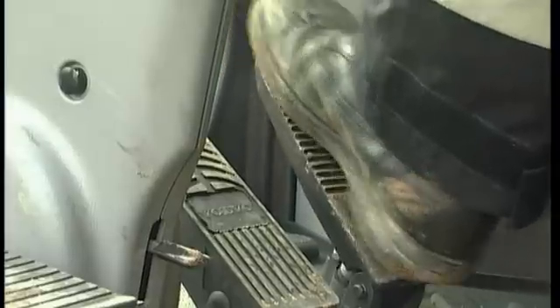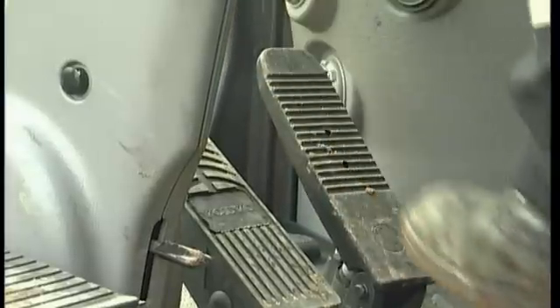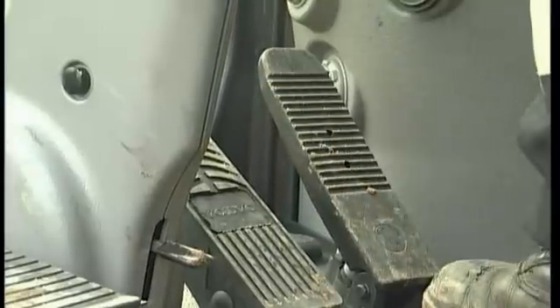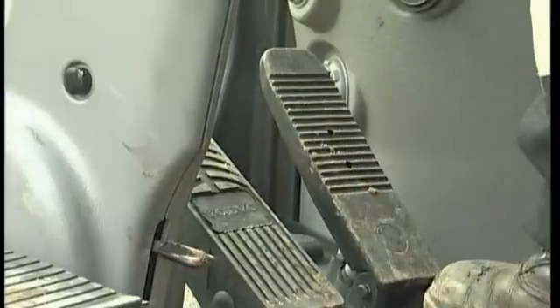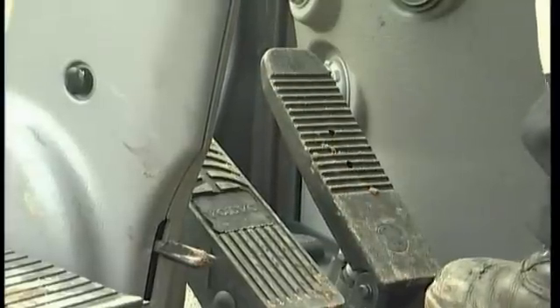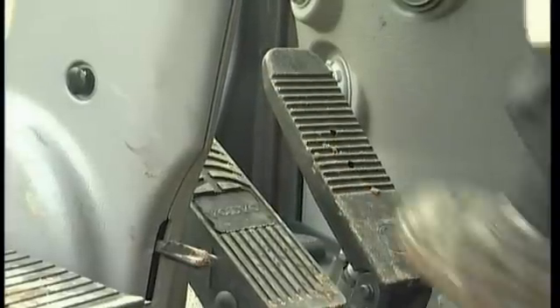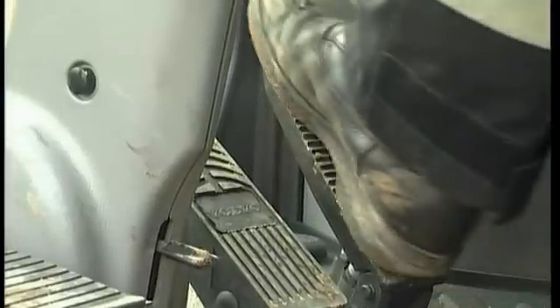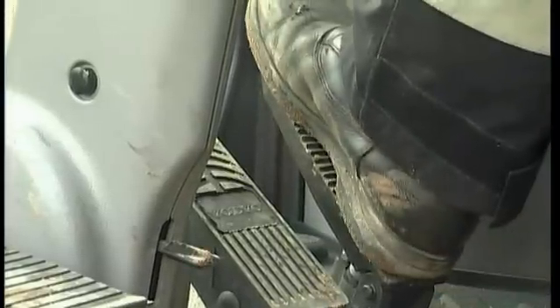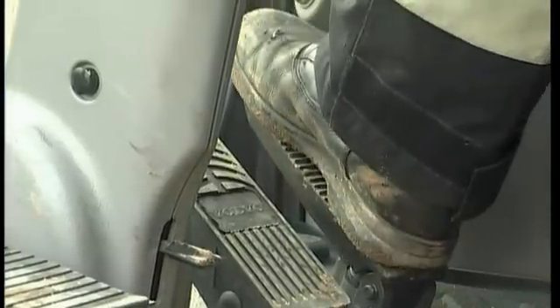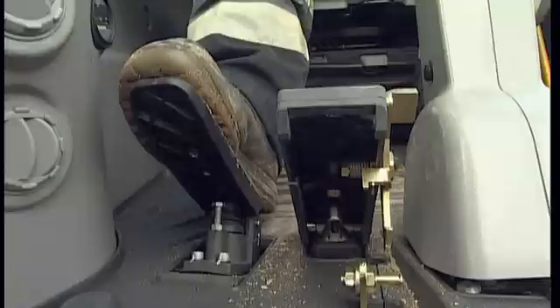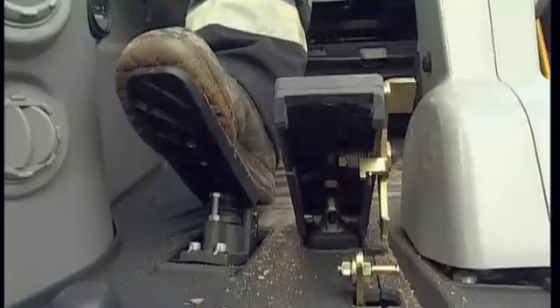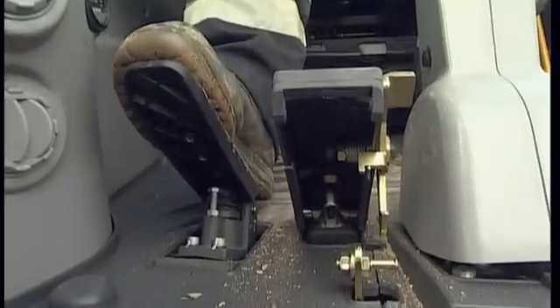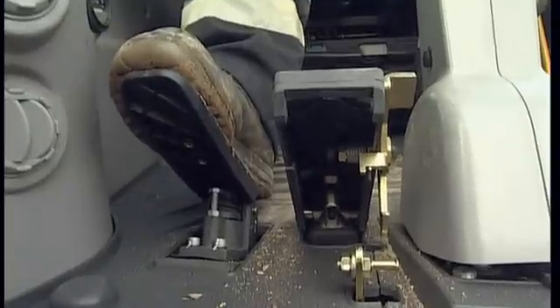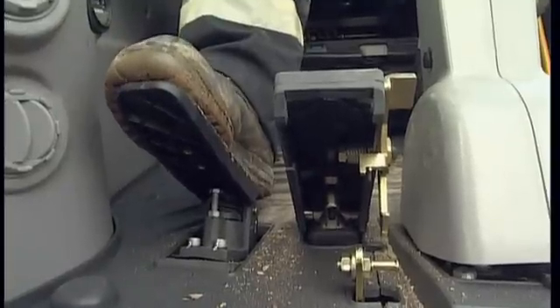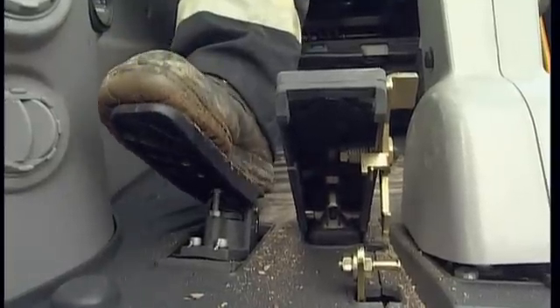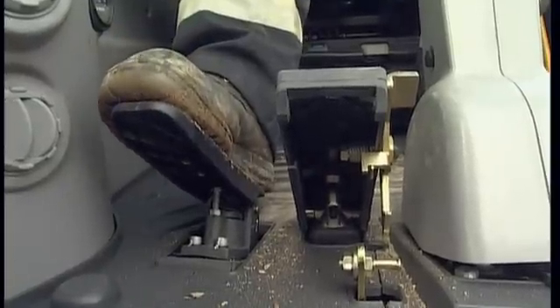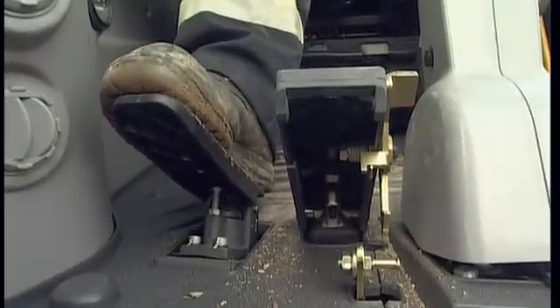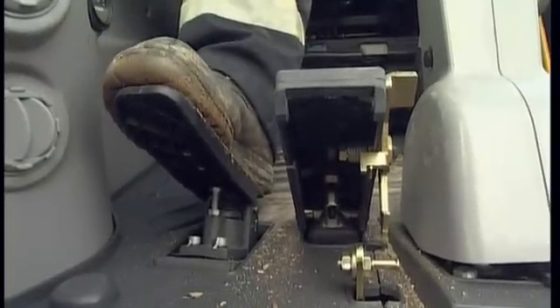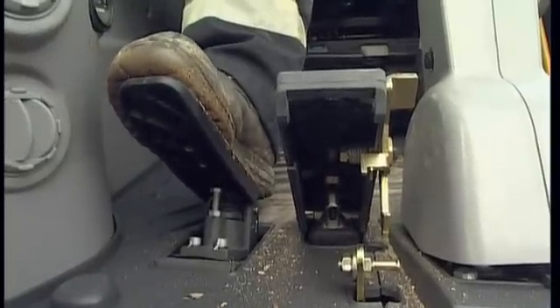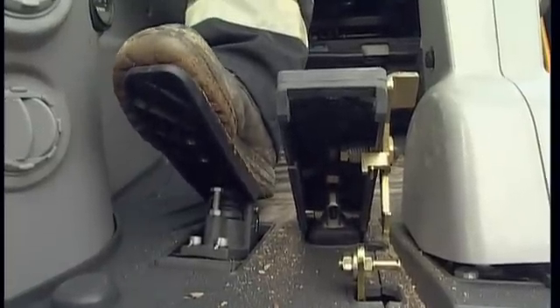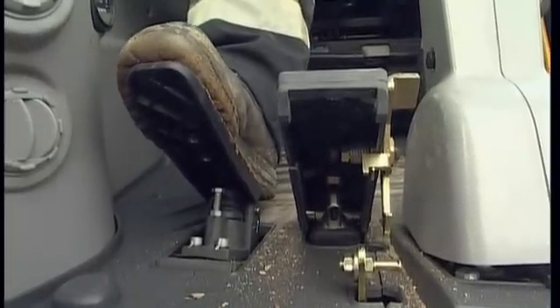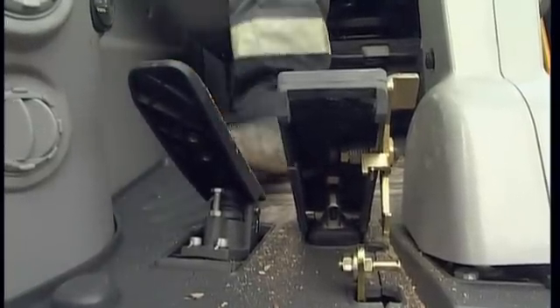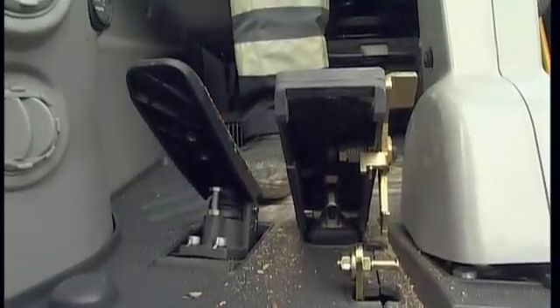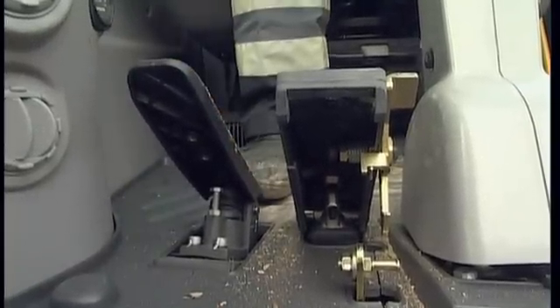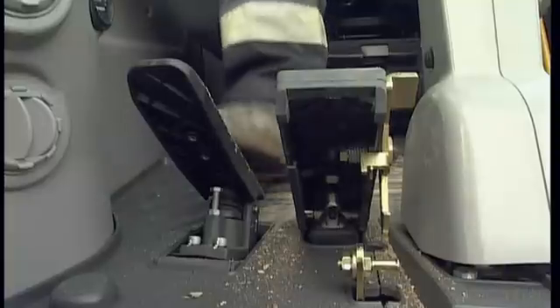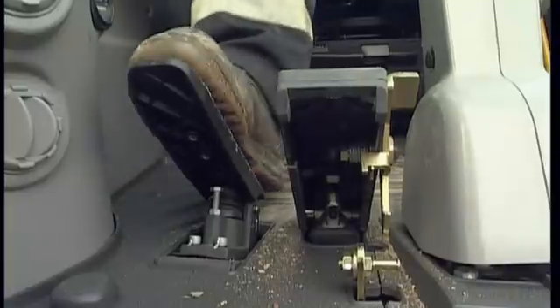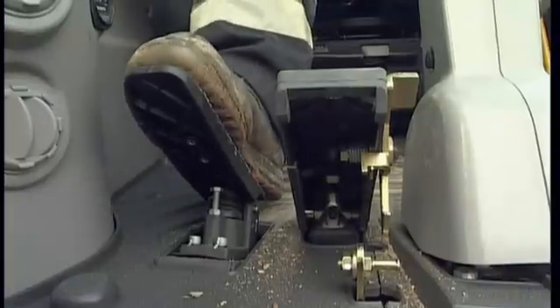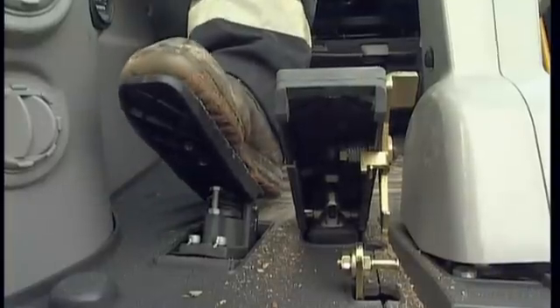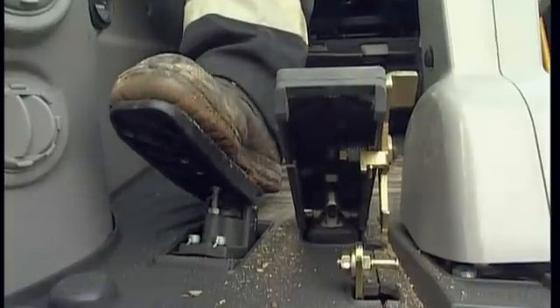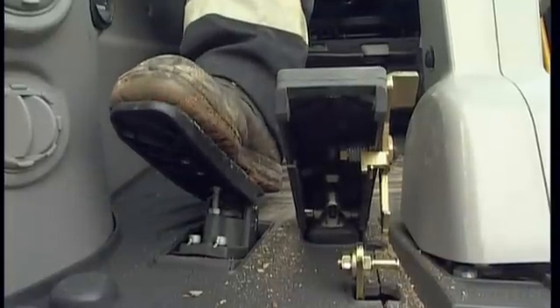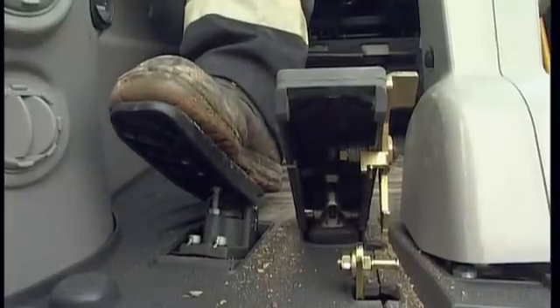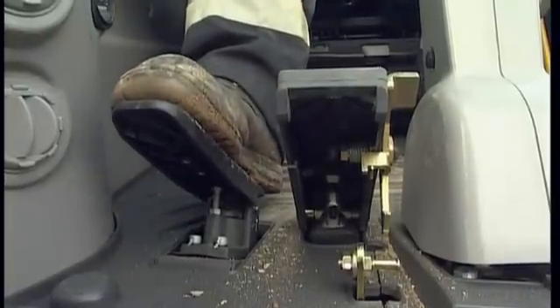Smoothly start to press down the pedal. With this pedal, you can proportionally steer the travel speed and you have 100% control. You should always use this pedal when moving the excavator.